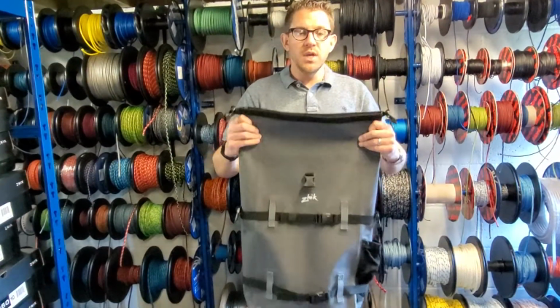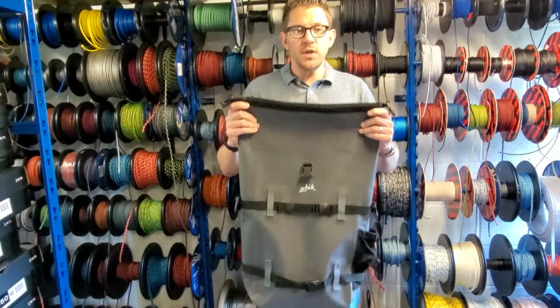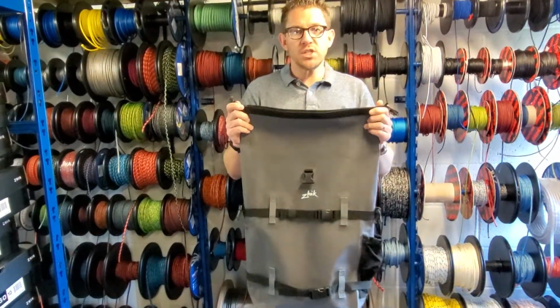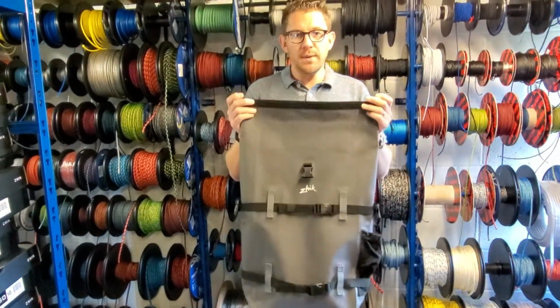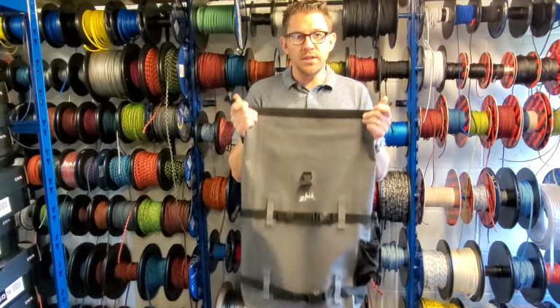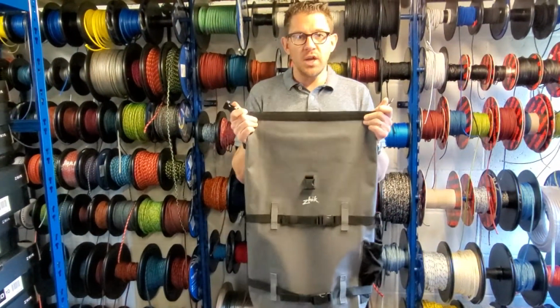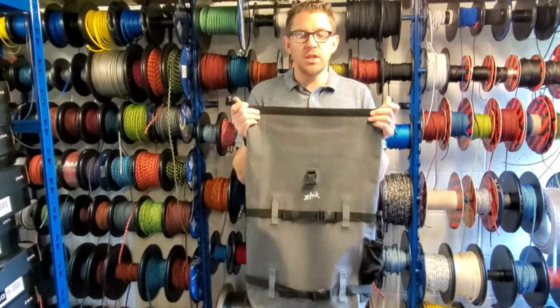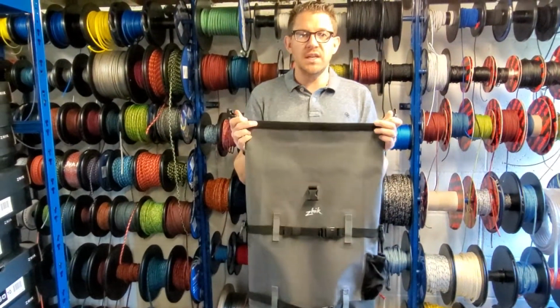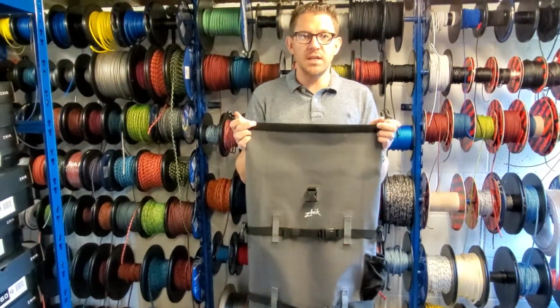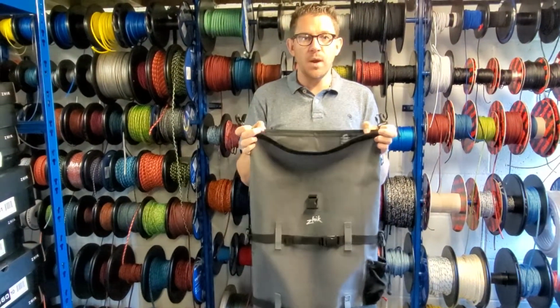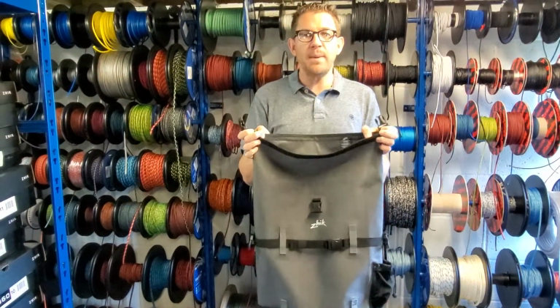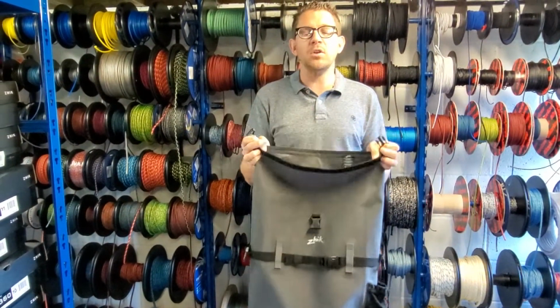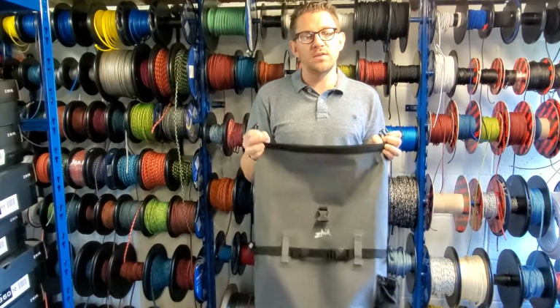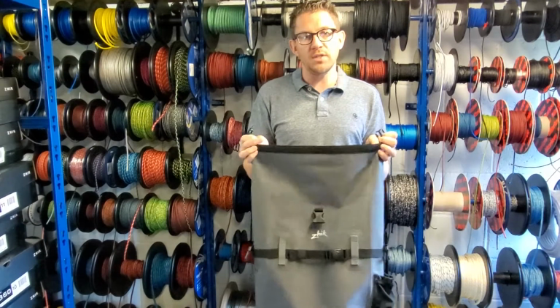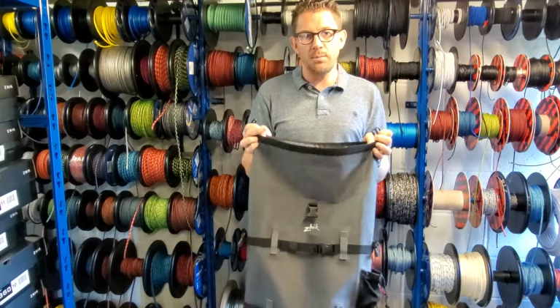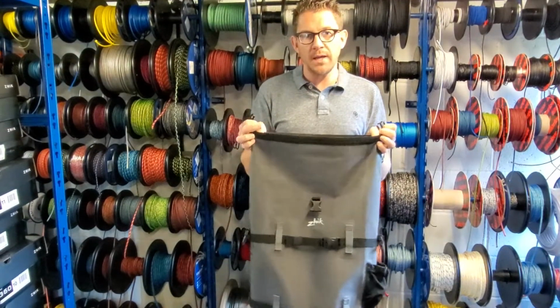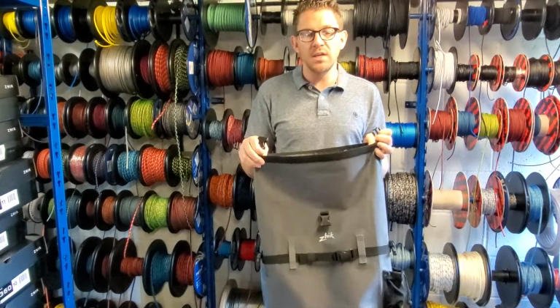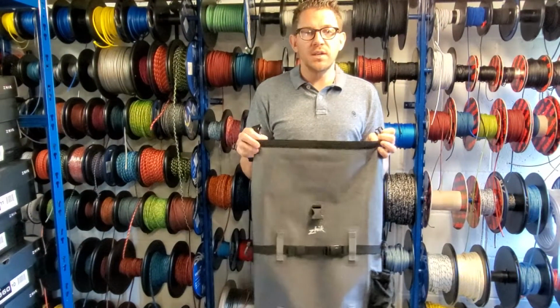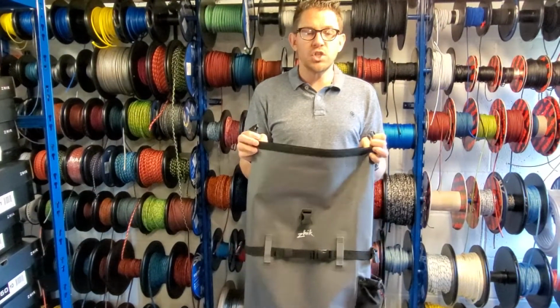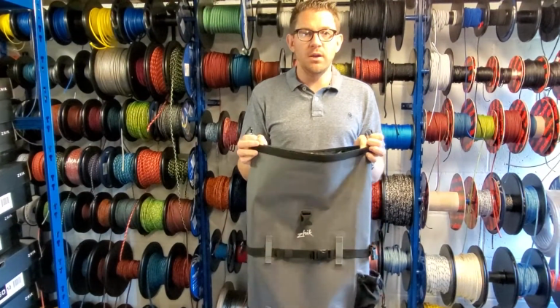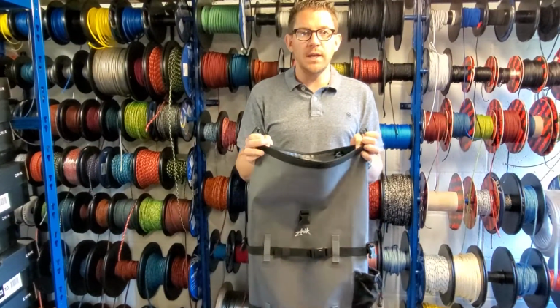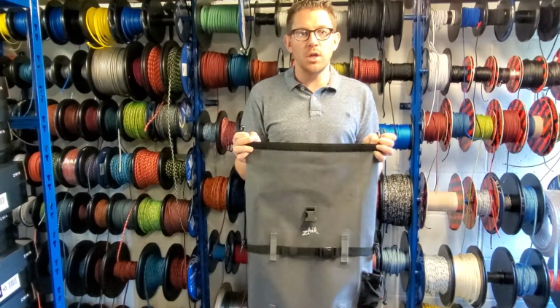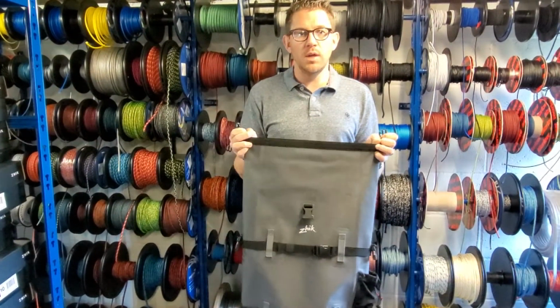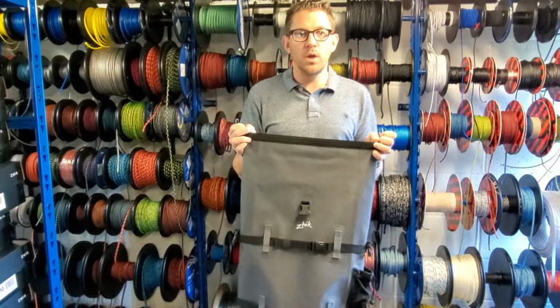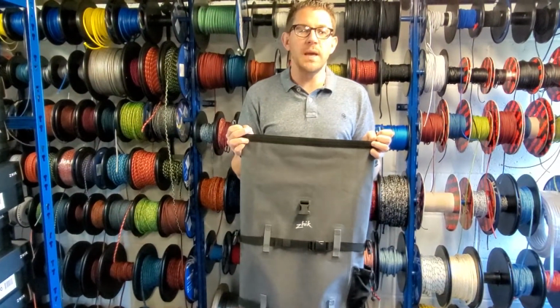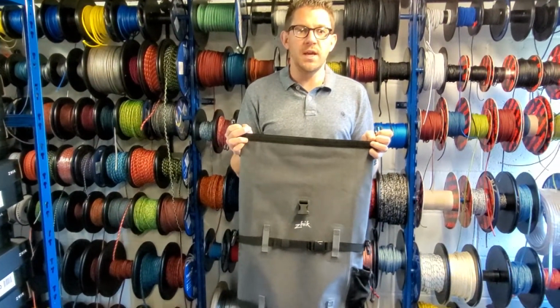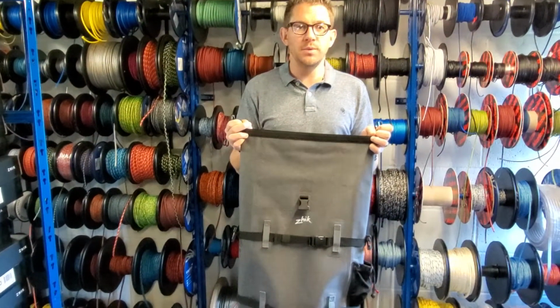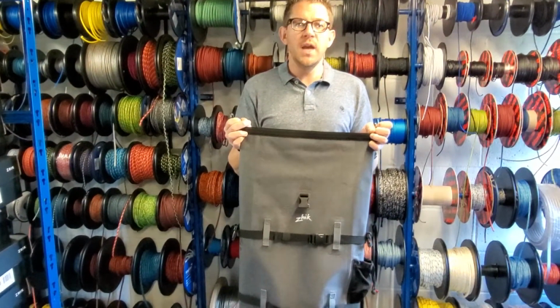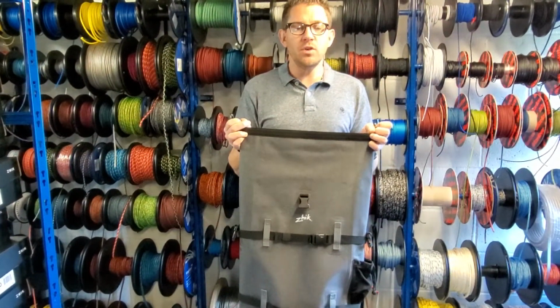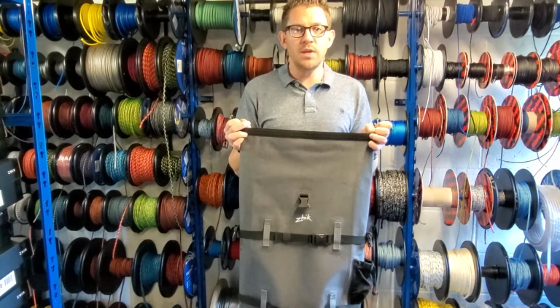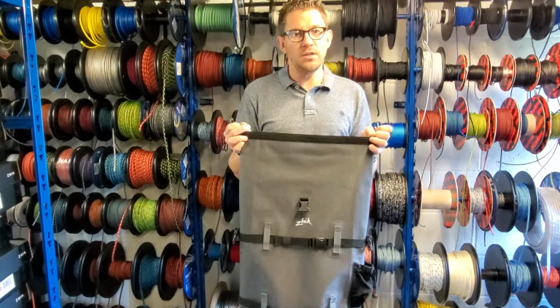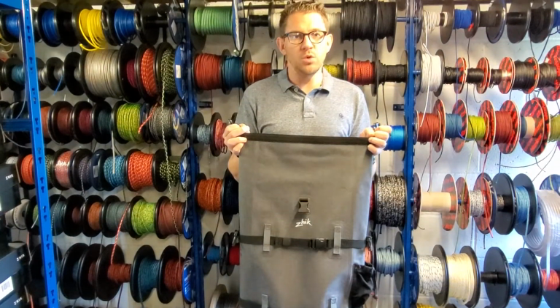If you have any questions about the Zike 30 litre dry backpack or any of the other Zike bags, give us a shout here at Sailing Chandlery. We're always happy to help — have a great weekend on the water.